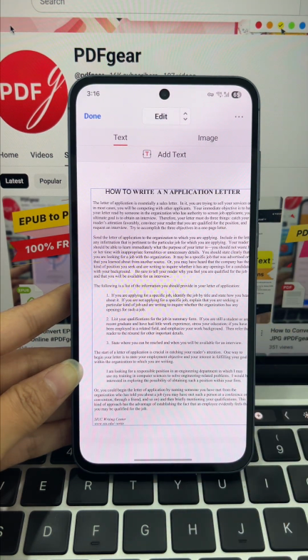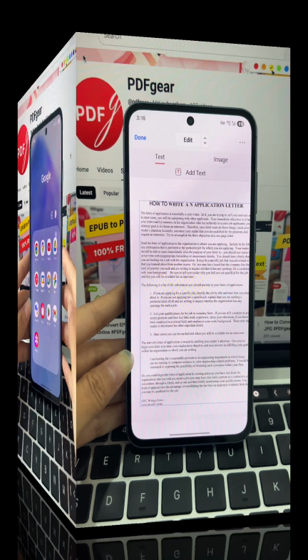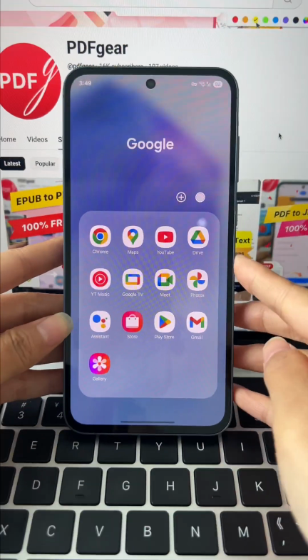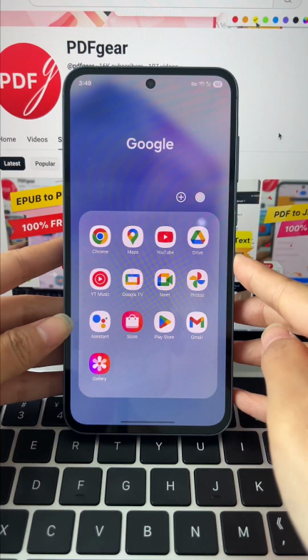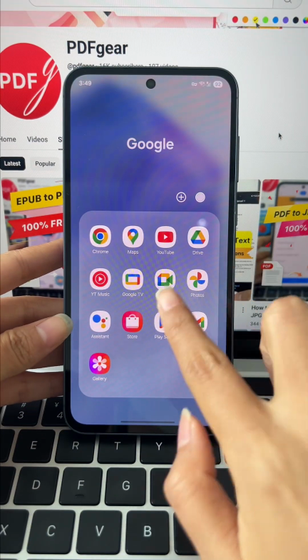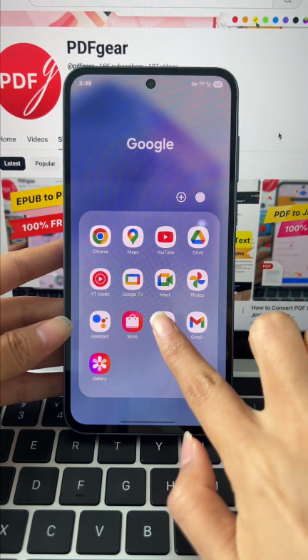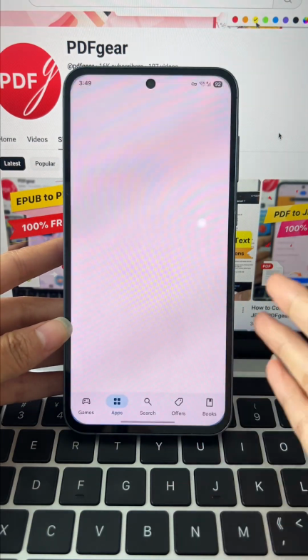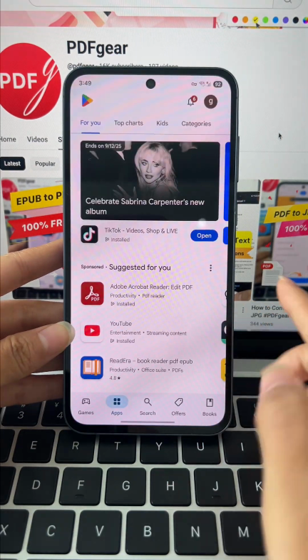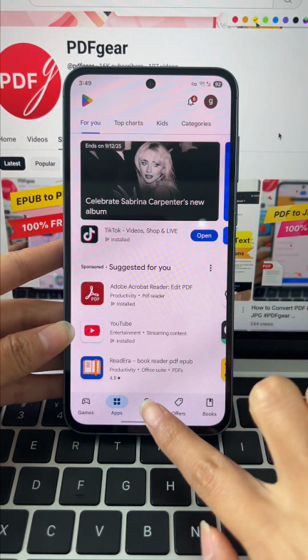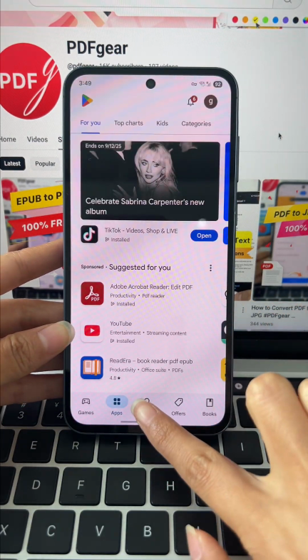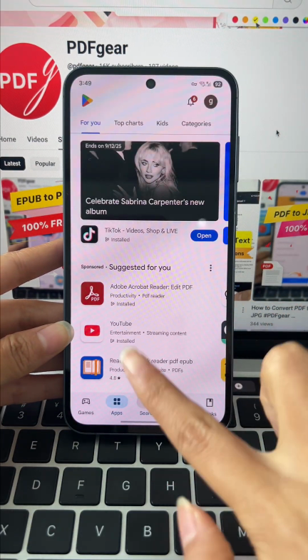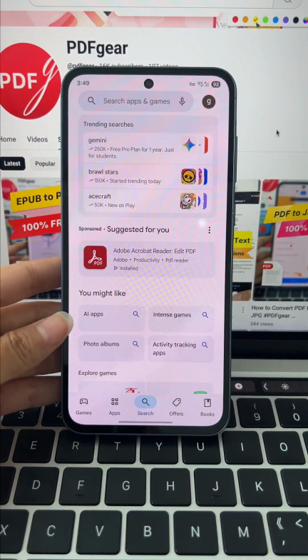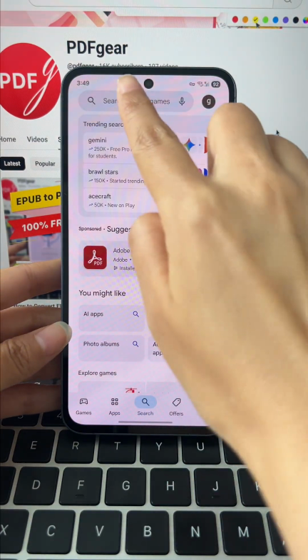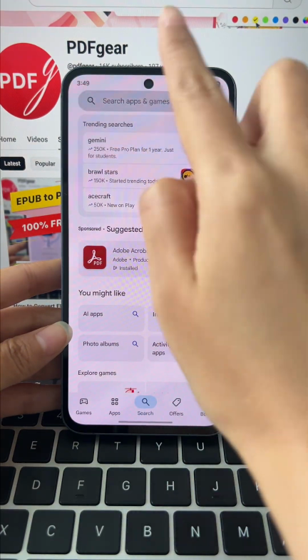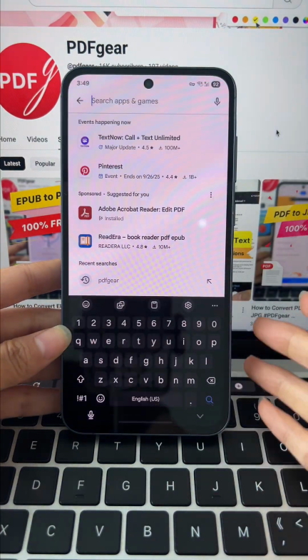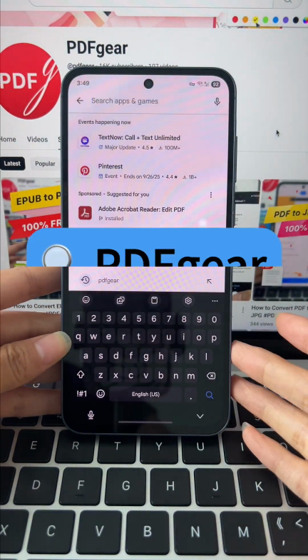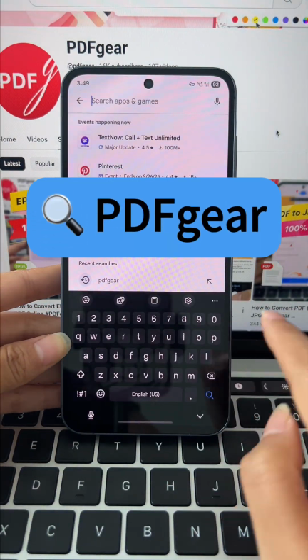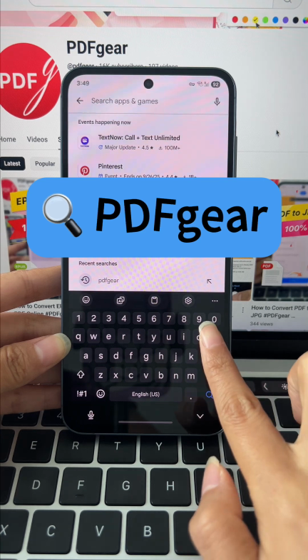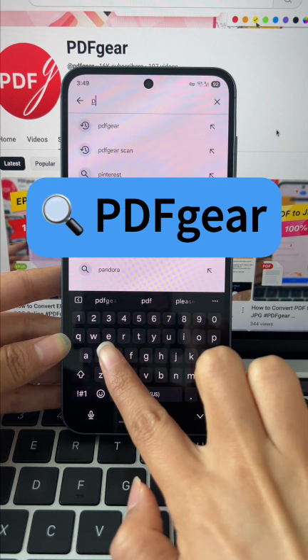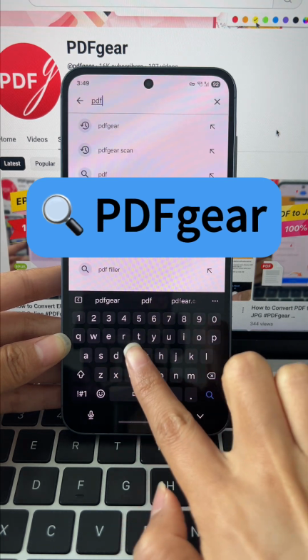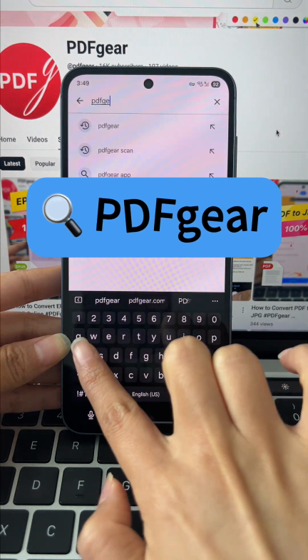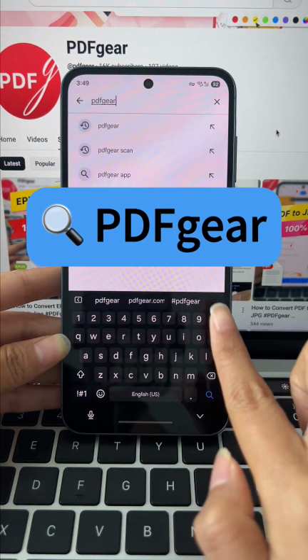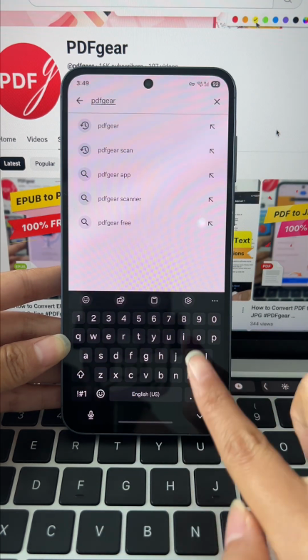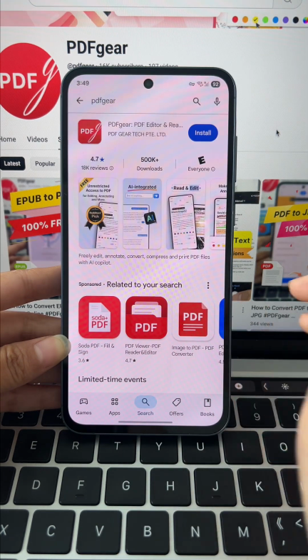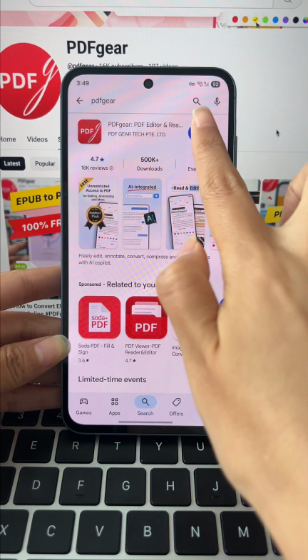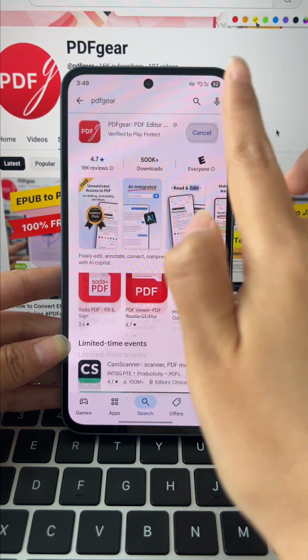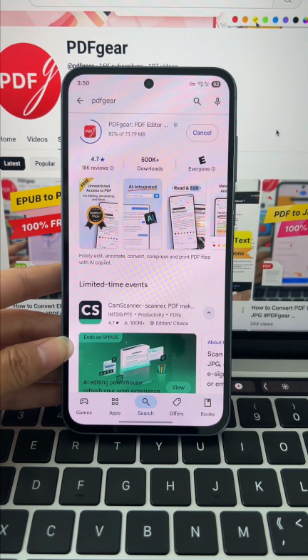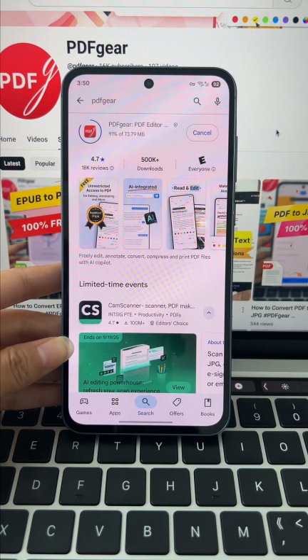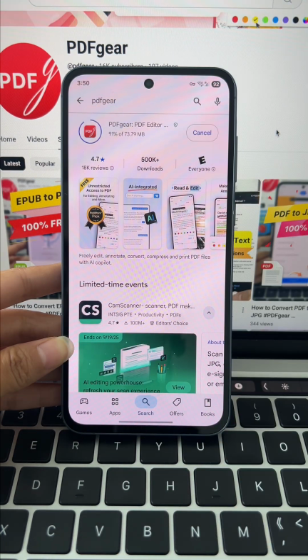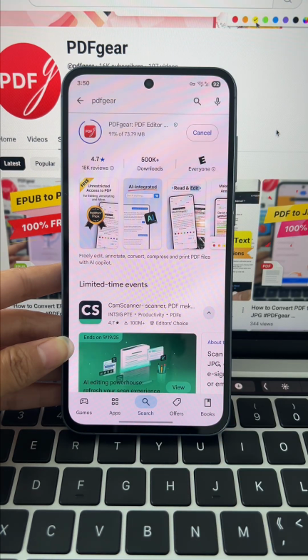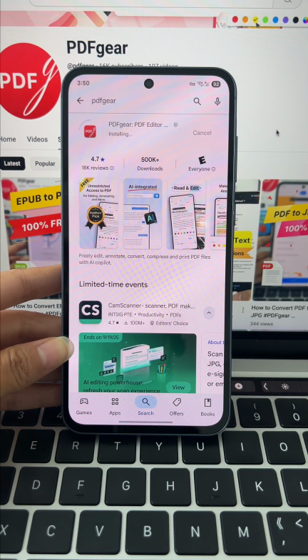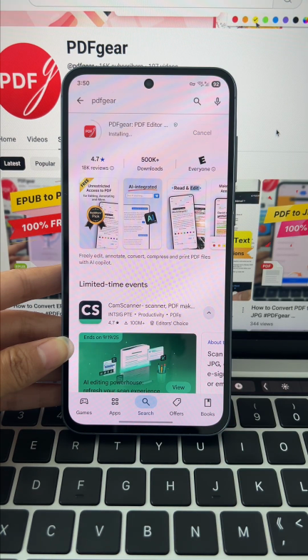Here's how you can do it too. Just head to Google Play, search for PDF Gear, and install it. iPhone and iPad users can download PDF Gear from the App Store.